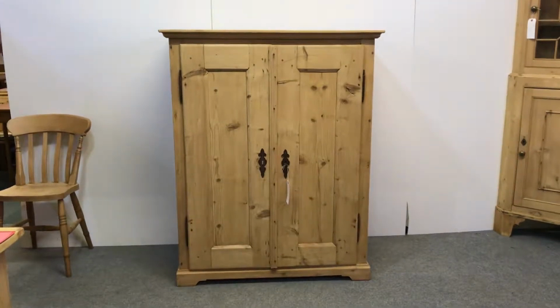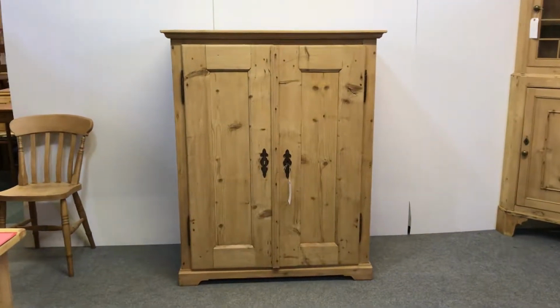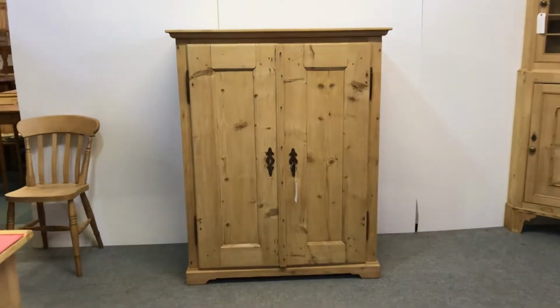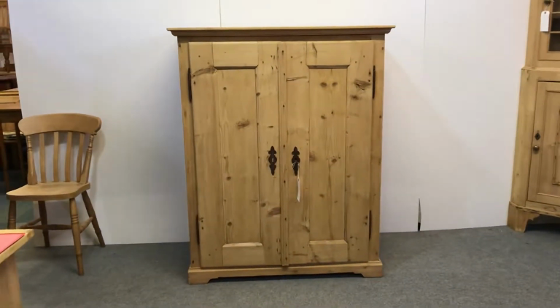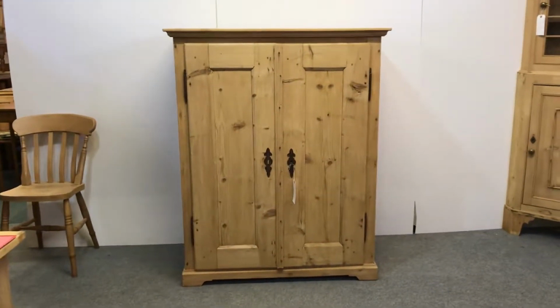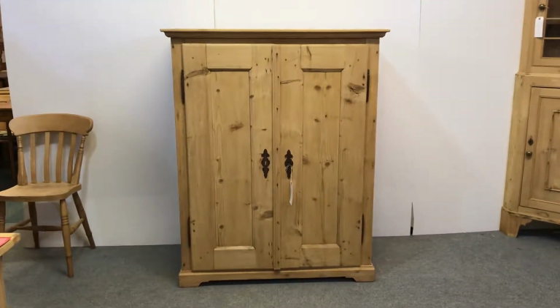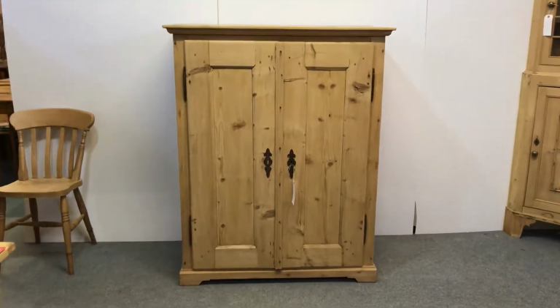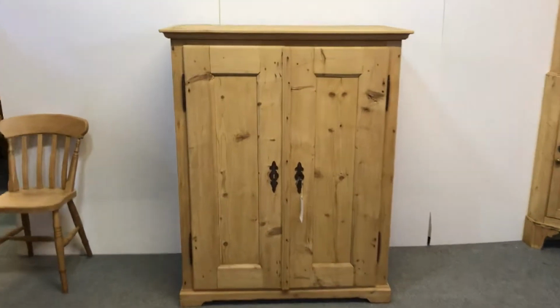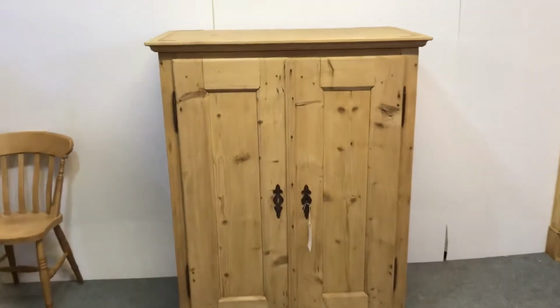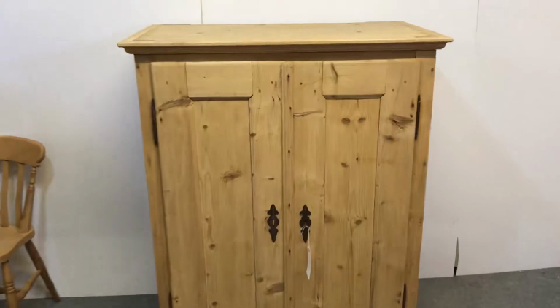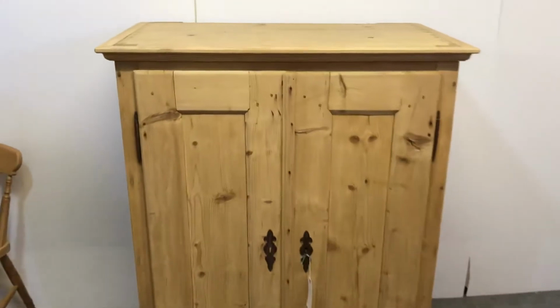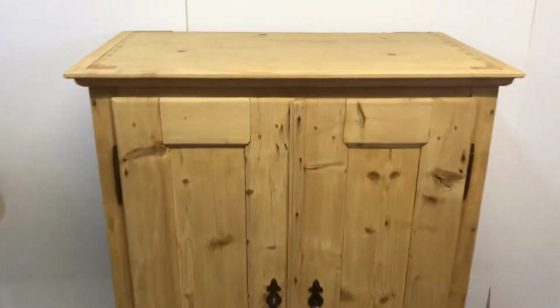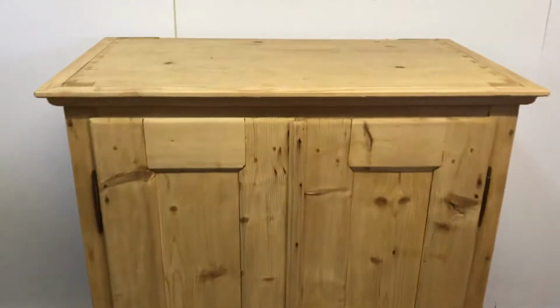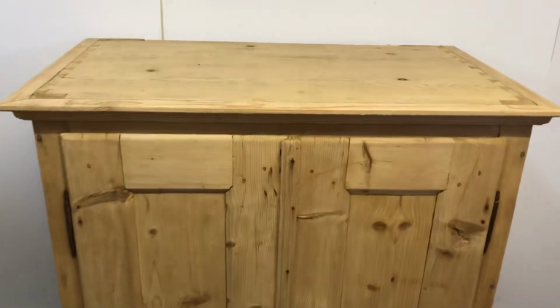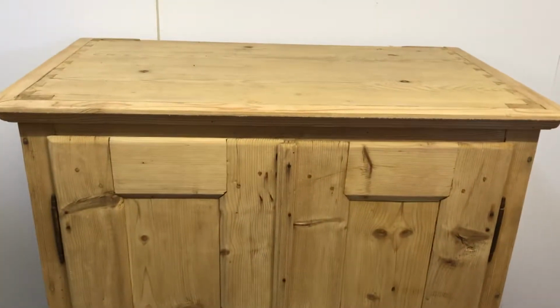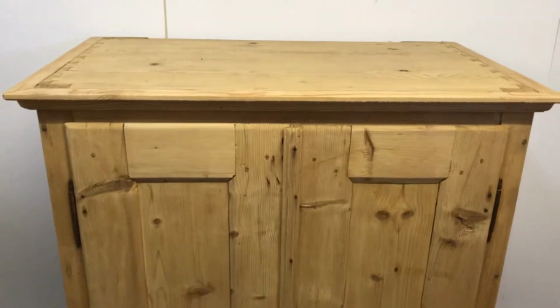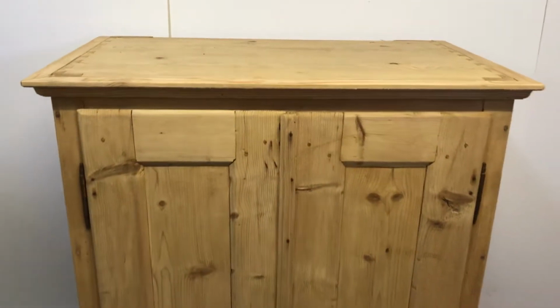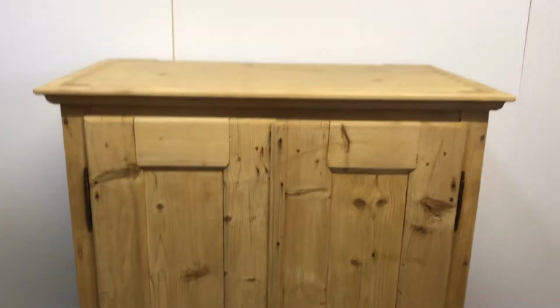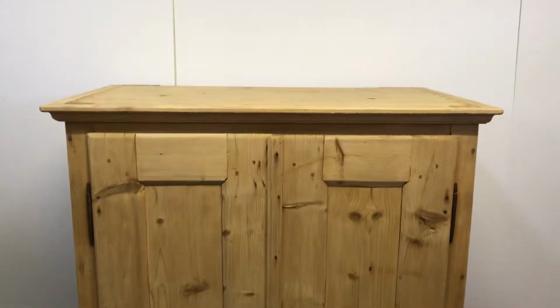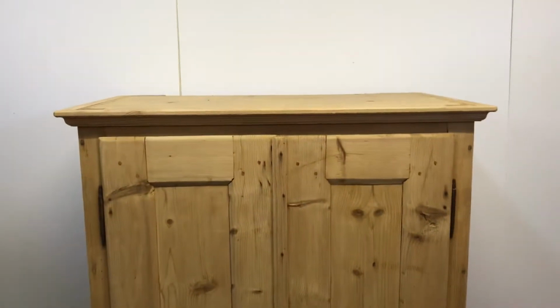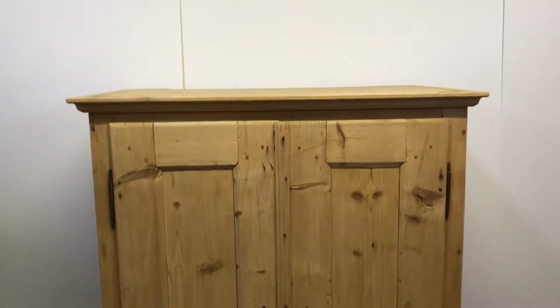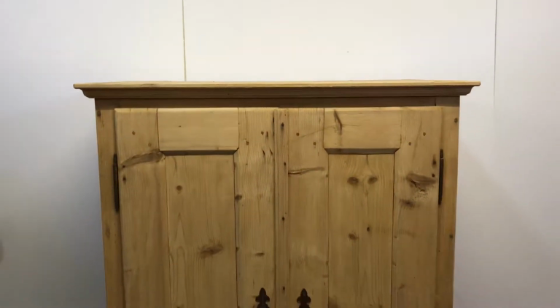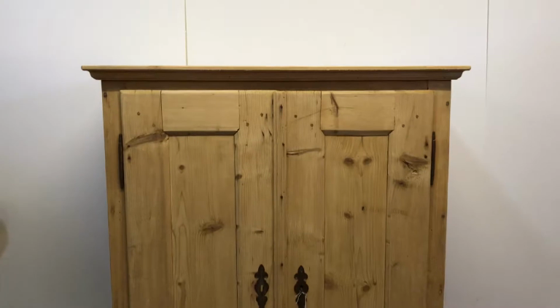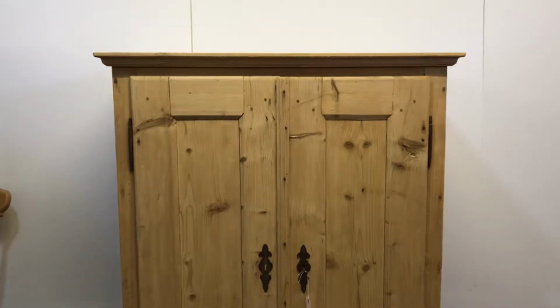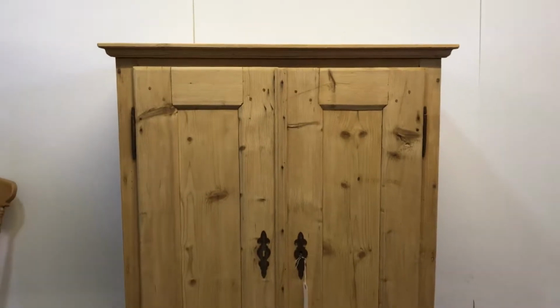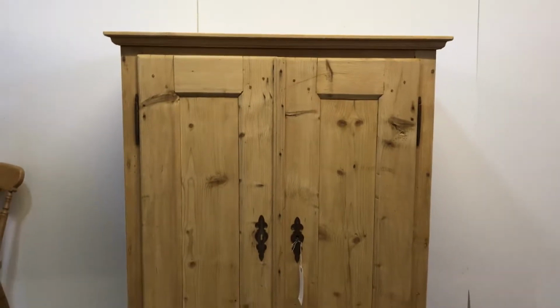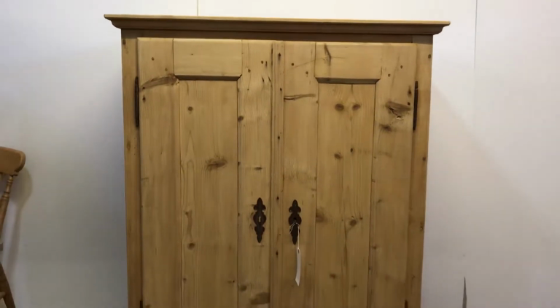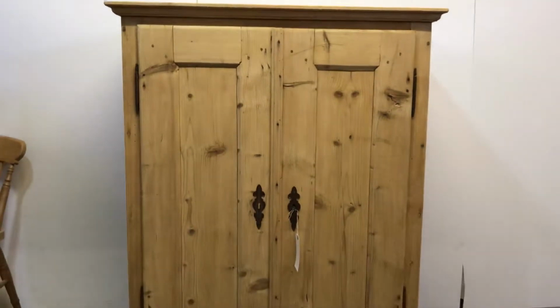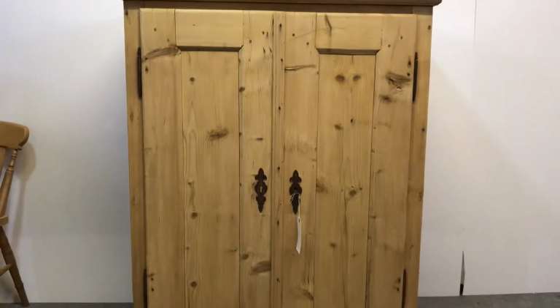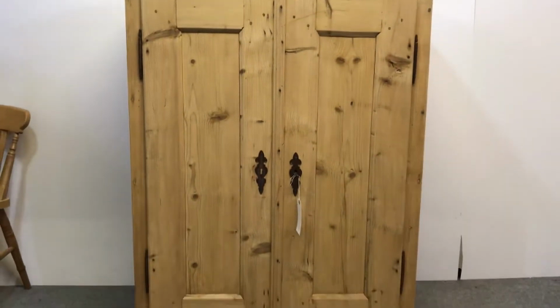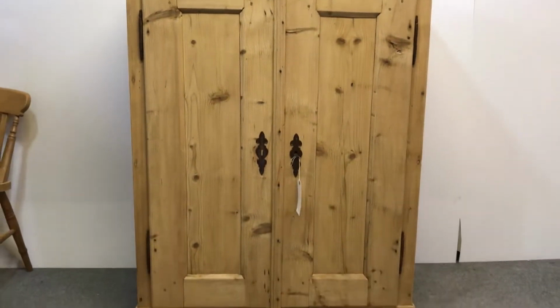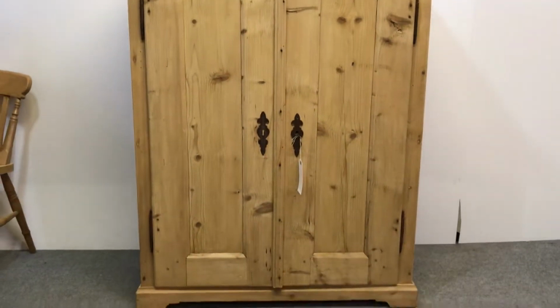Here's a large, very deep, old pine cupboard with two doors — nice and clean and tidy, and very sturdy.